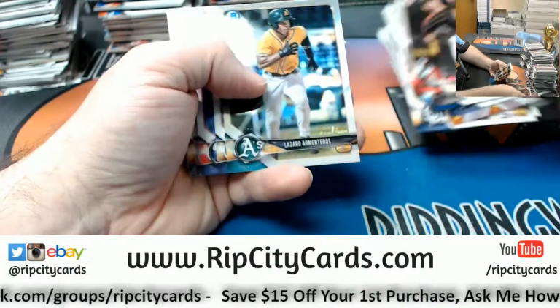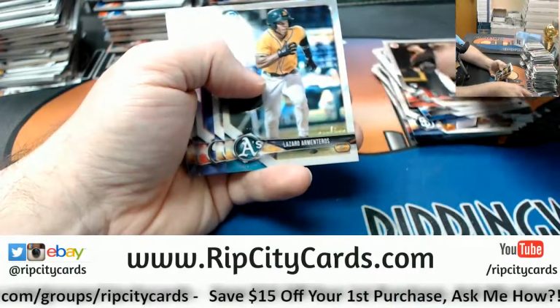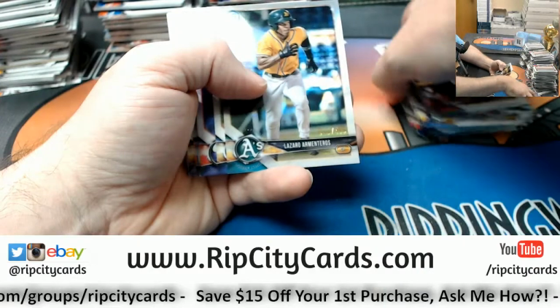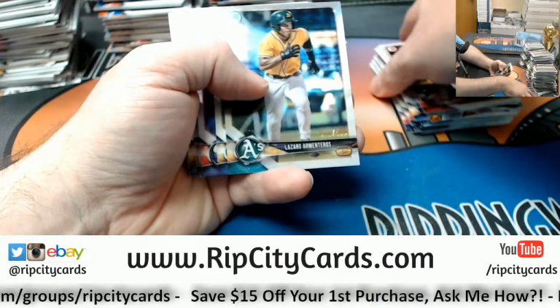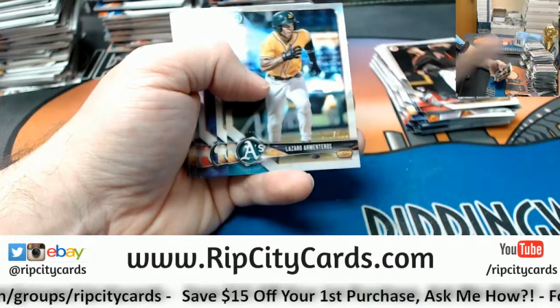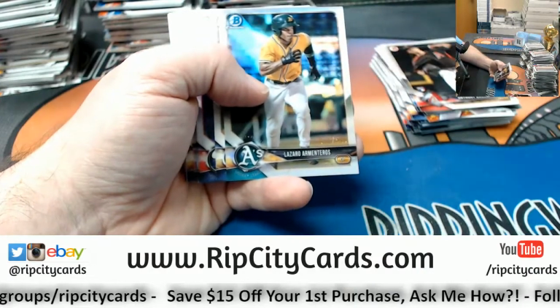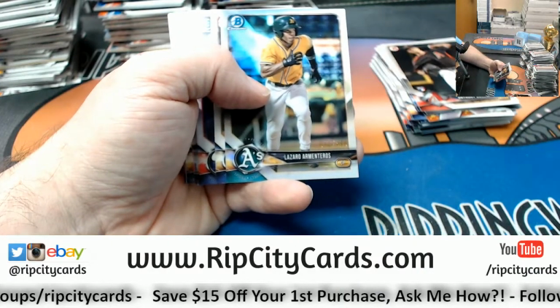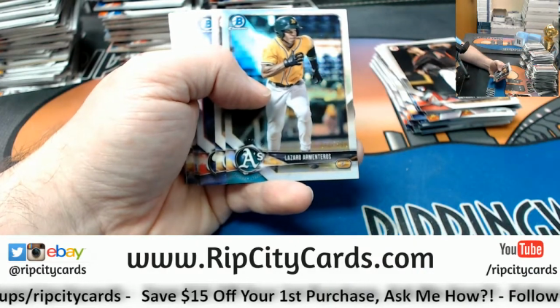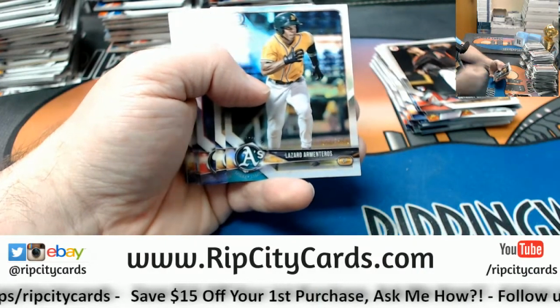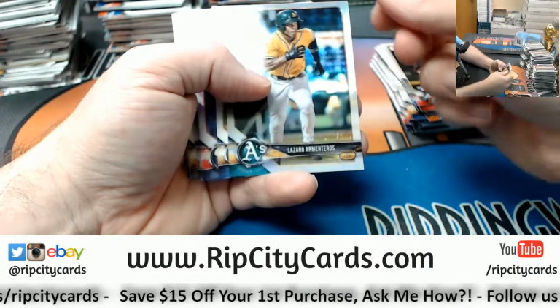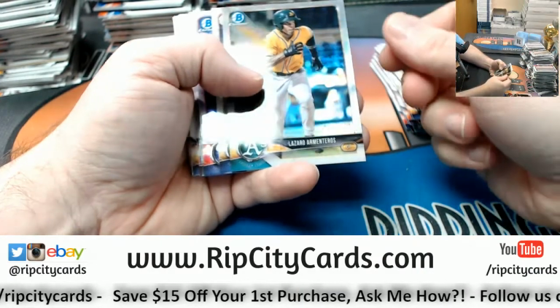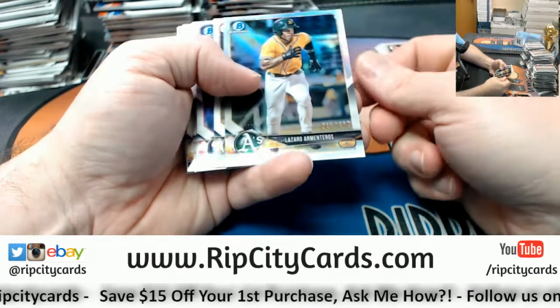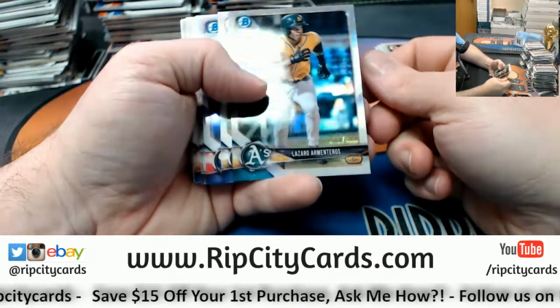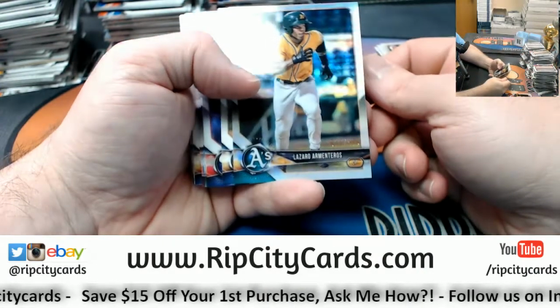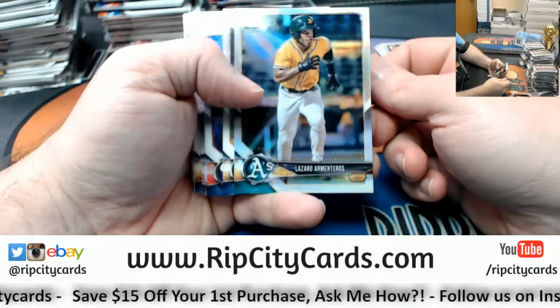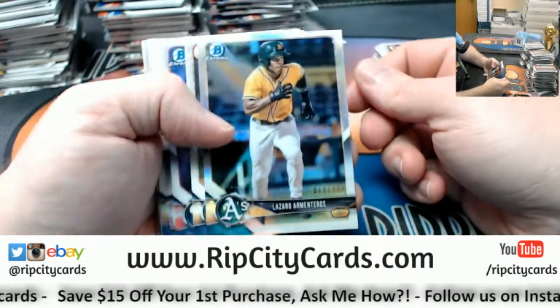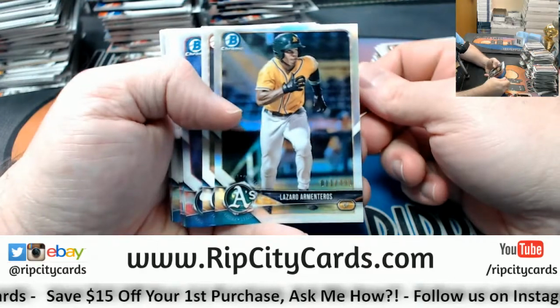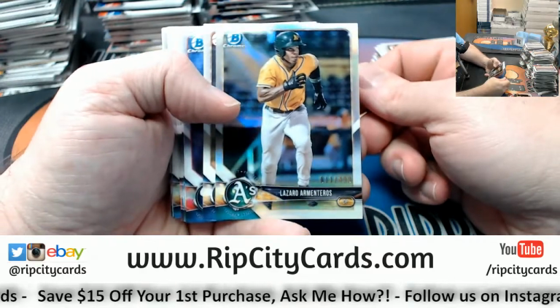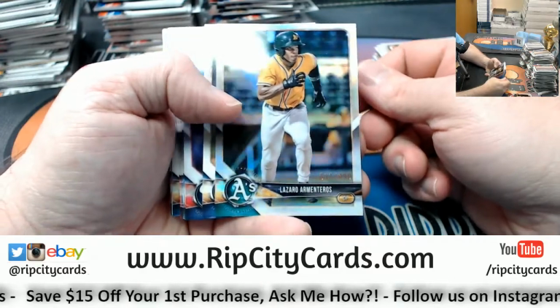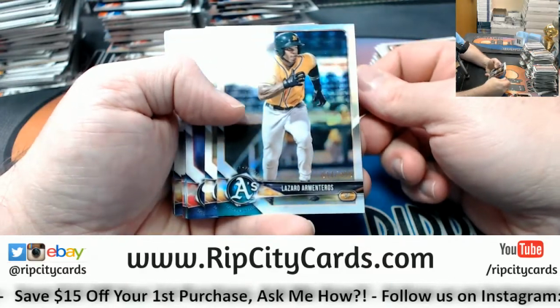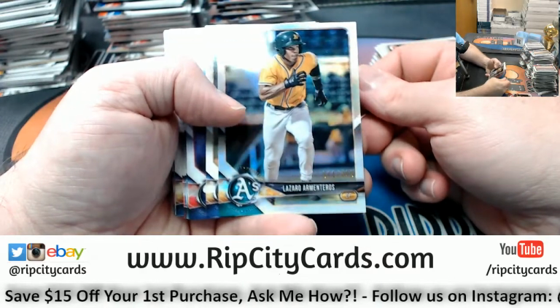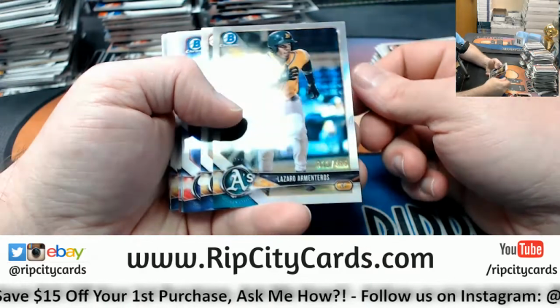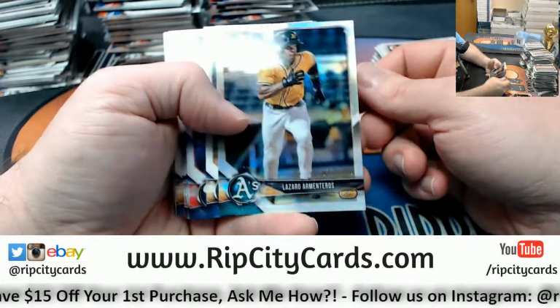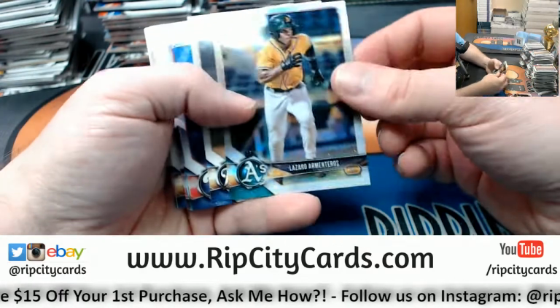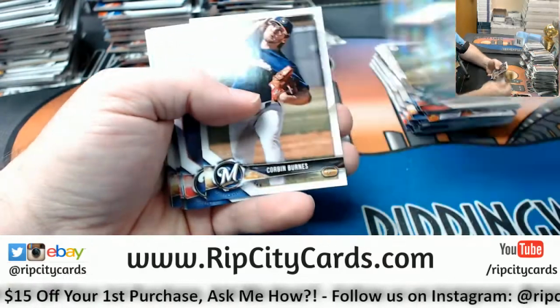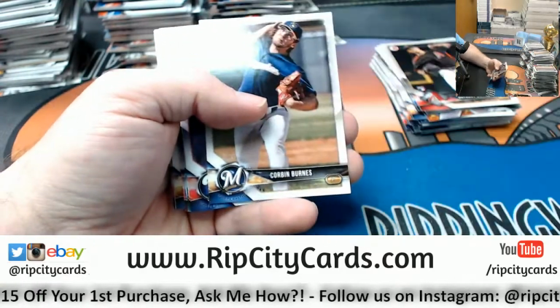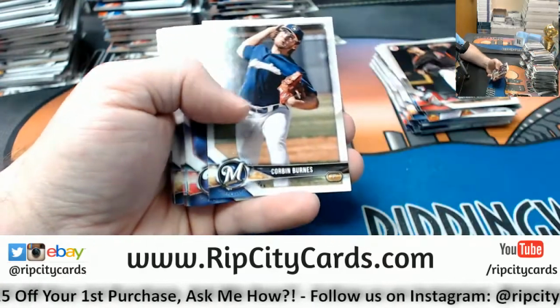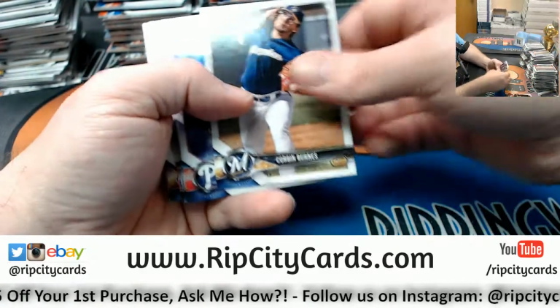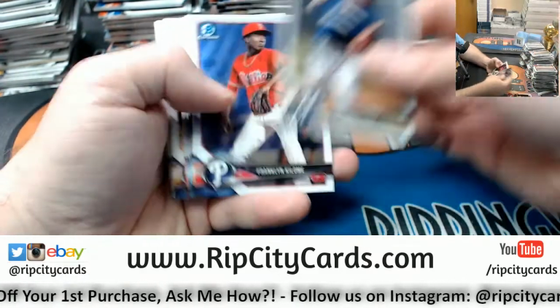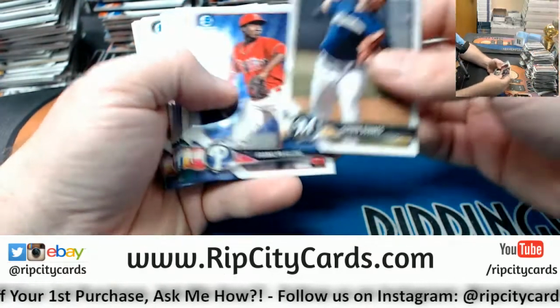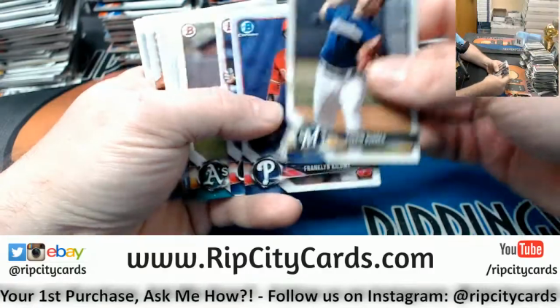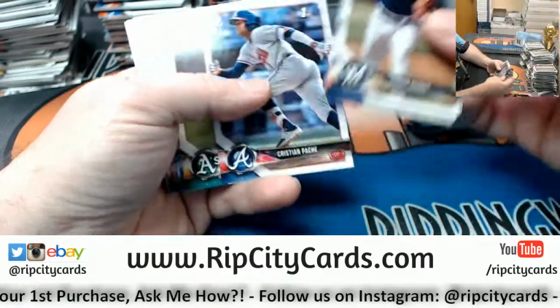We've still got a full case of the Bowman Hobby at ribcitycards.com if anybody's interested in picking up a full case. Armateros refracted to $4.99 for the A's.